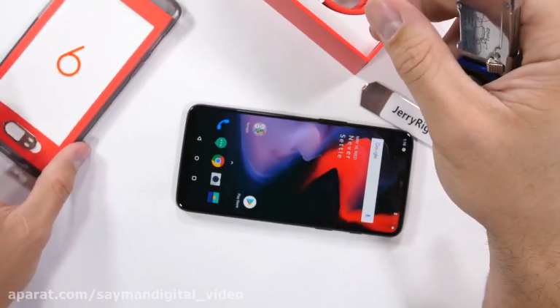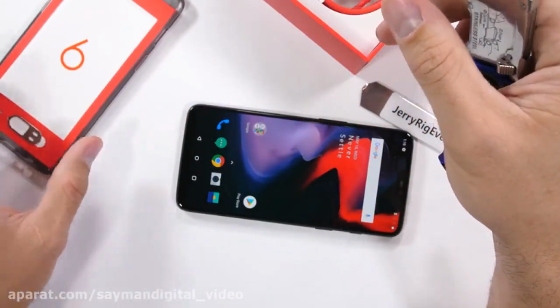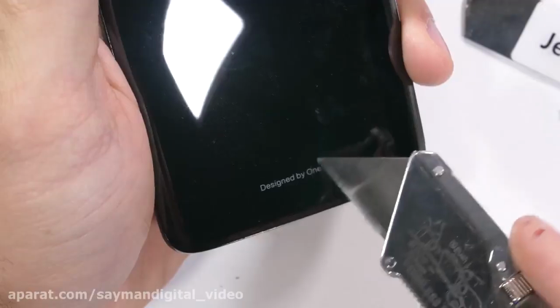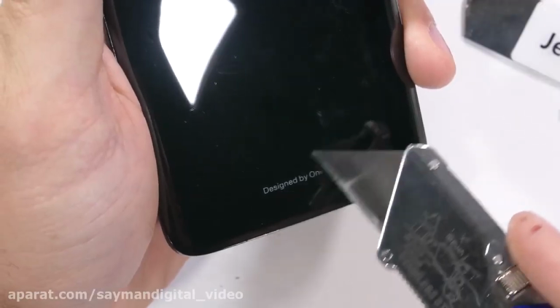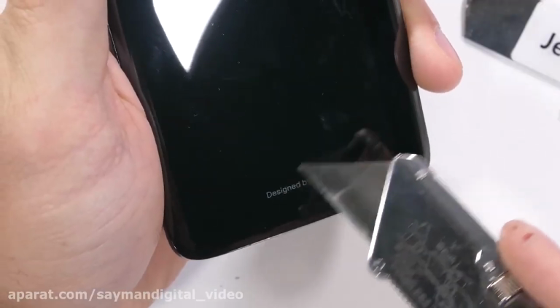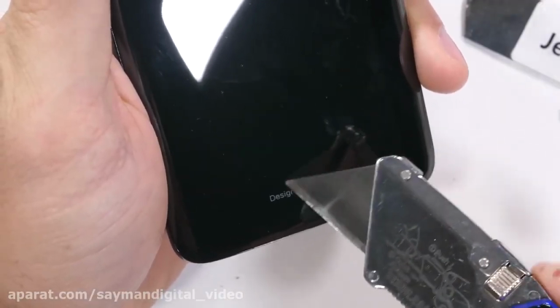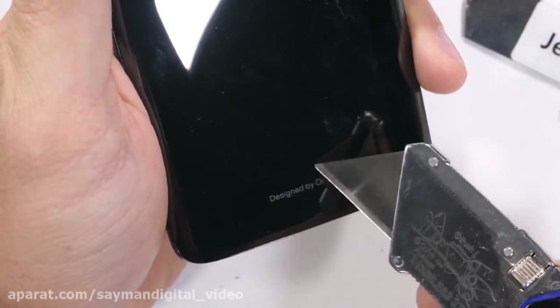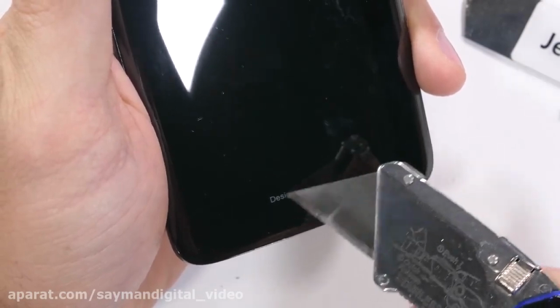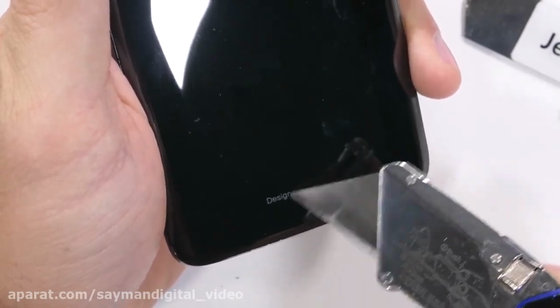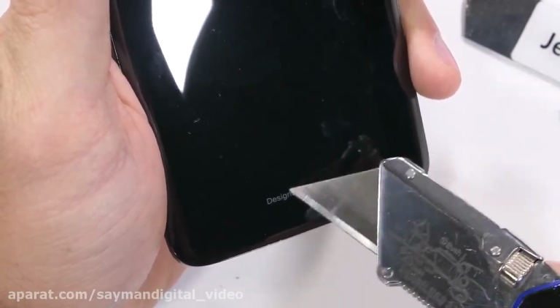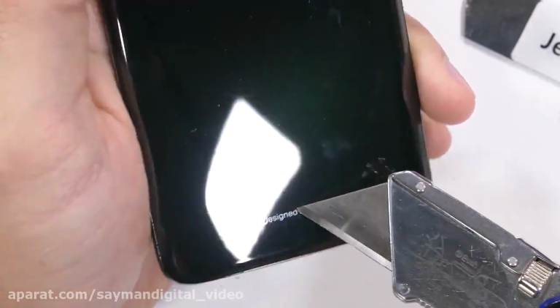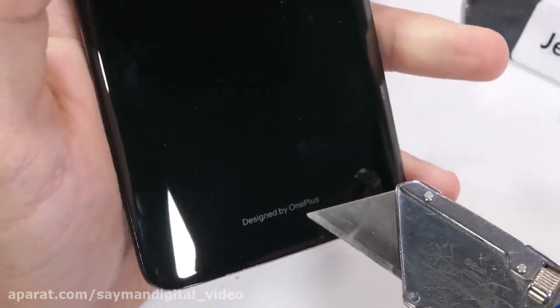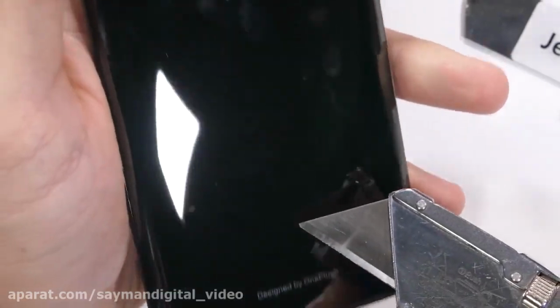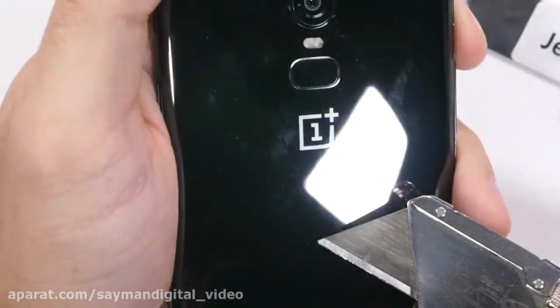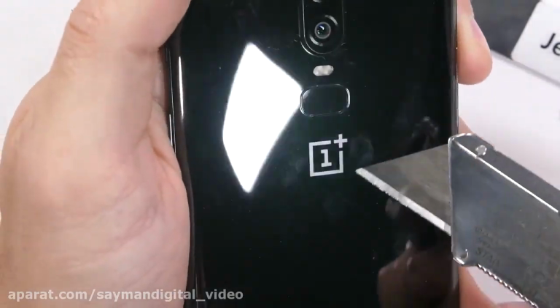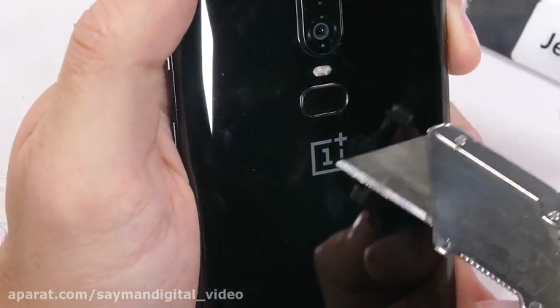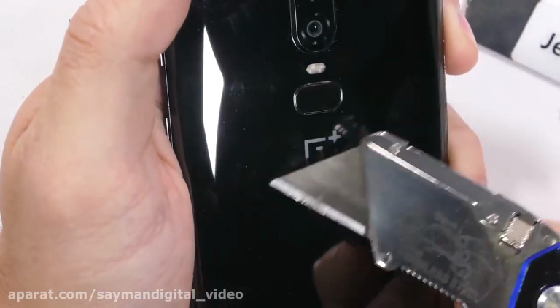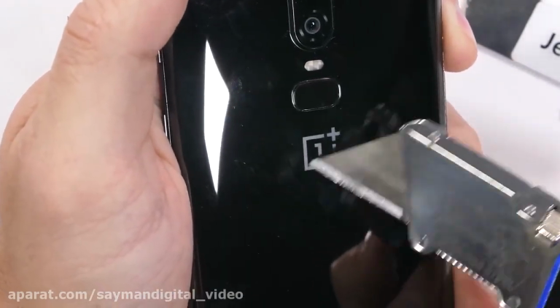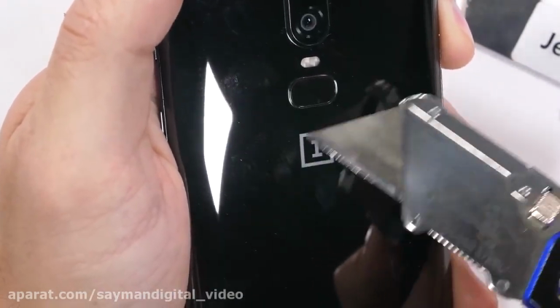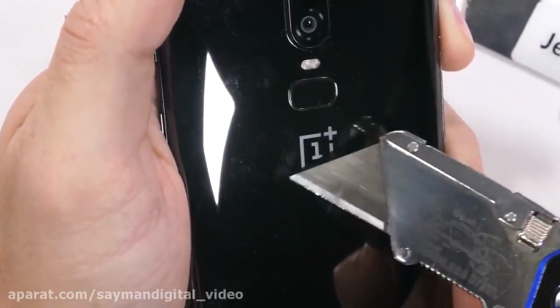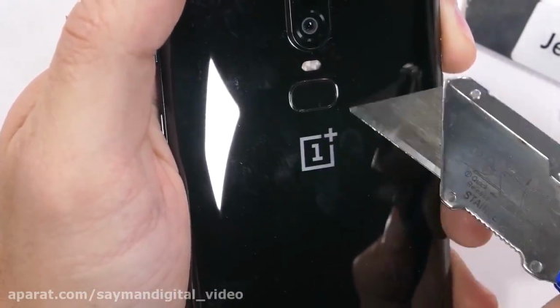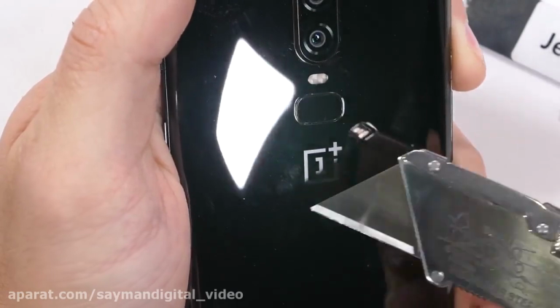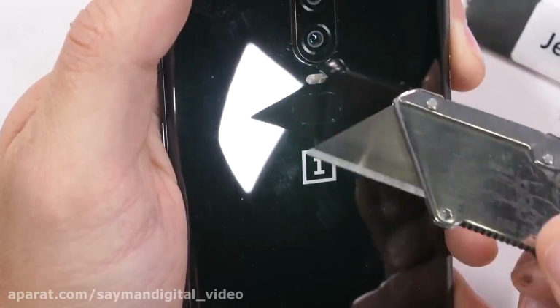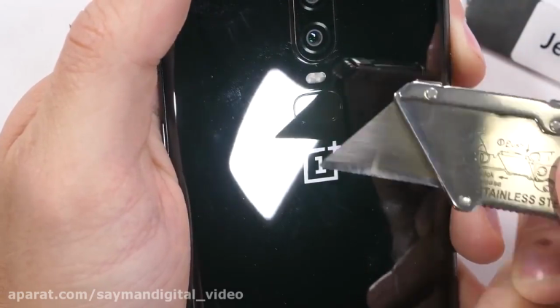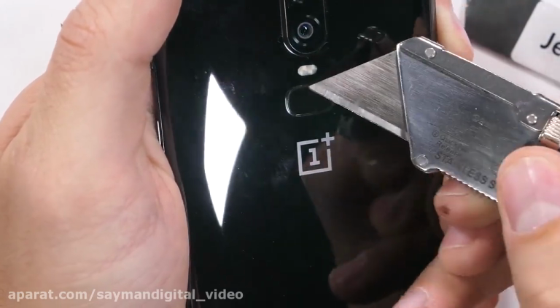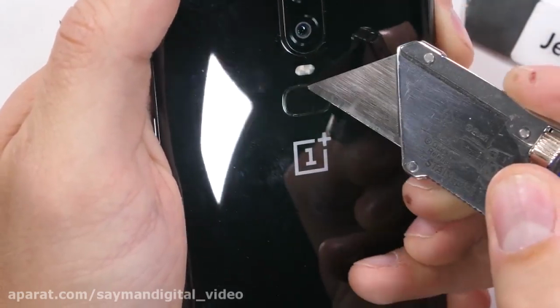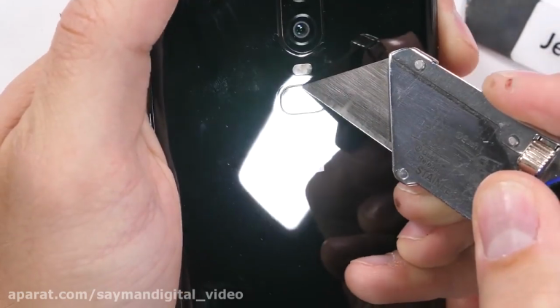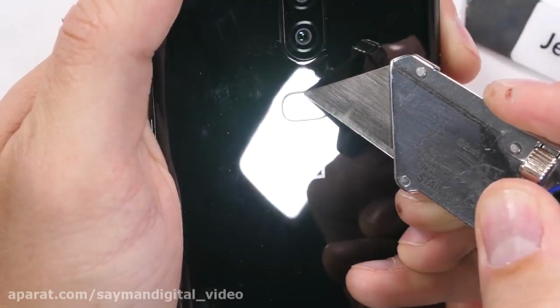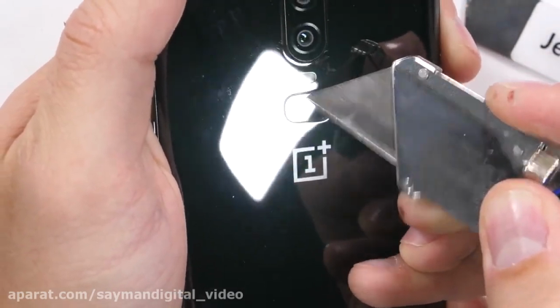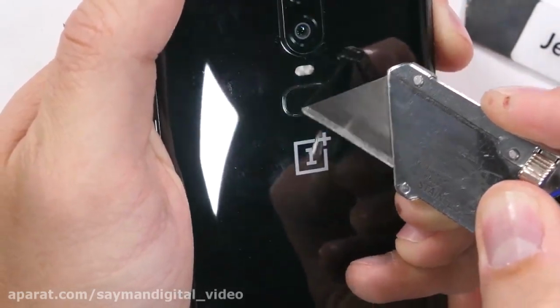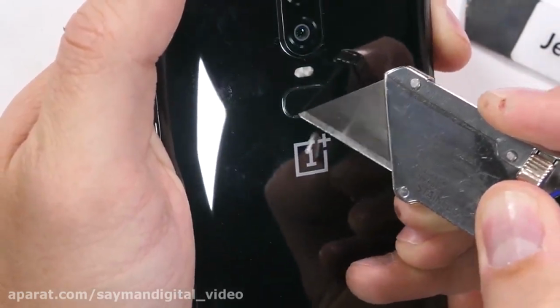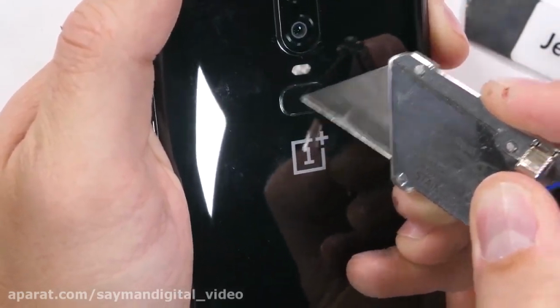A case is still very important, but every bit of protection helps. On the back of the phone, all the lettering is under the surface of the glass and protected from ever scratching off — well, at least until I open it up anyway.